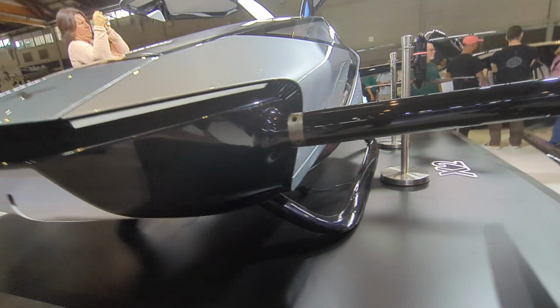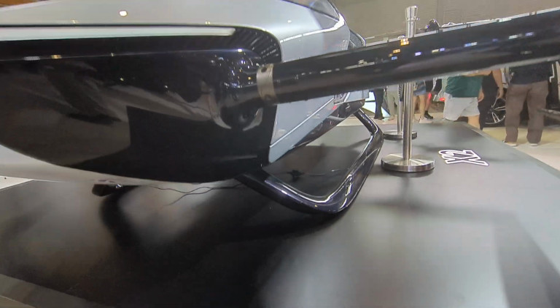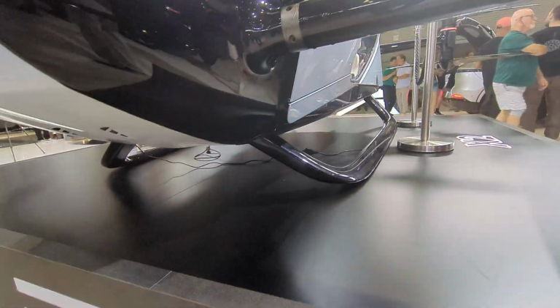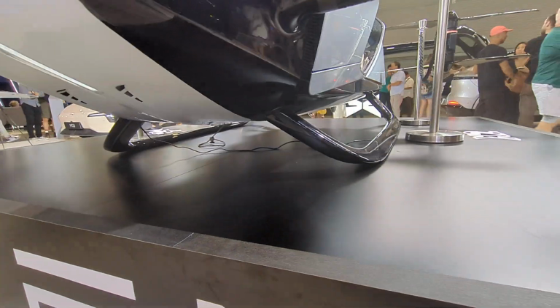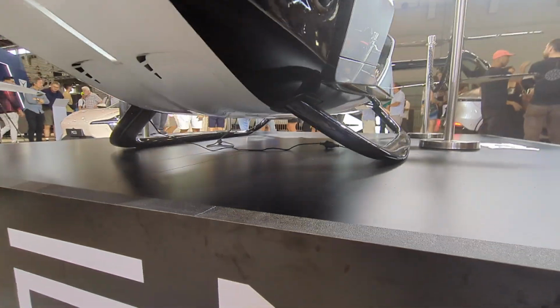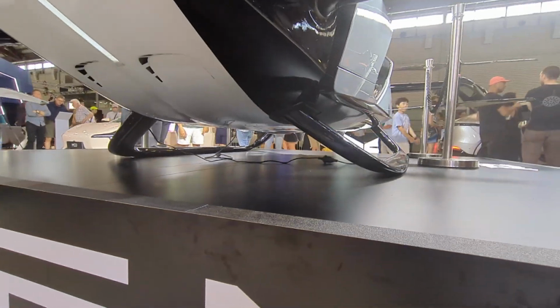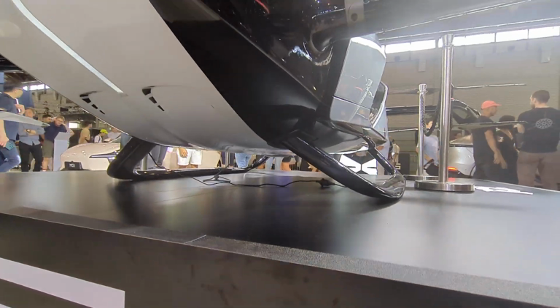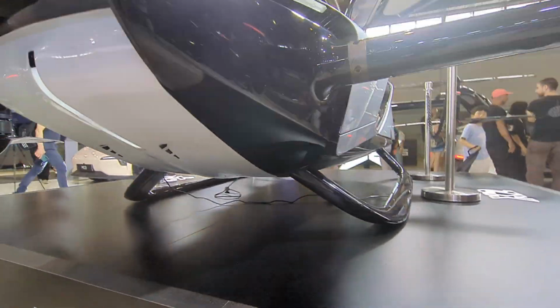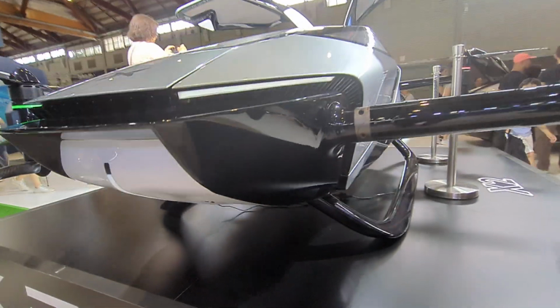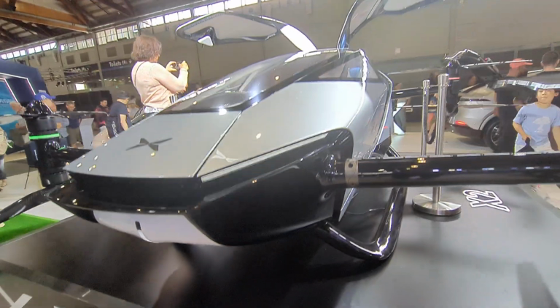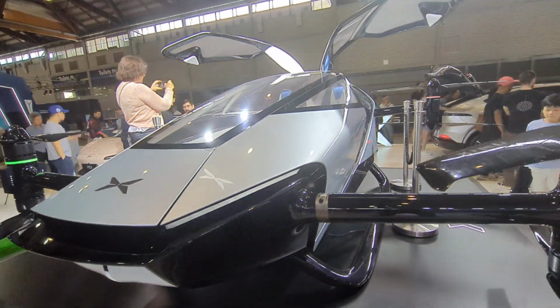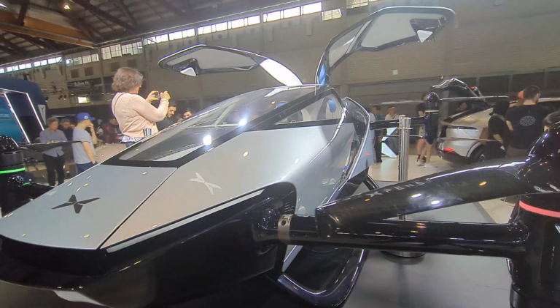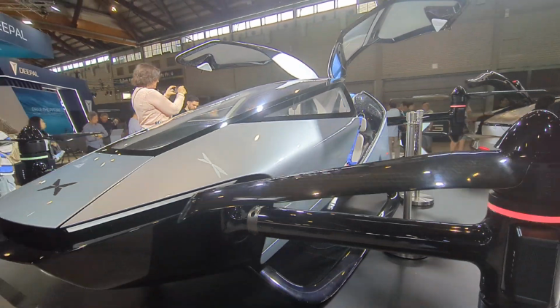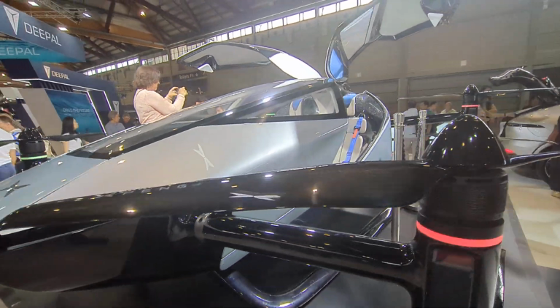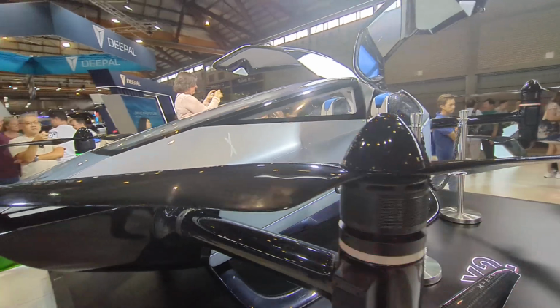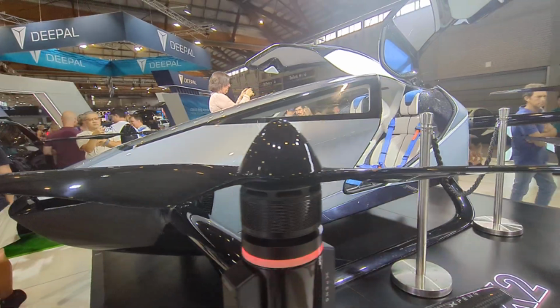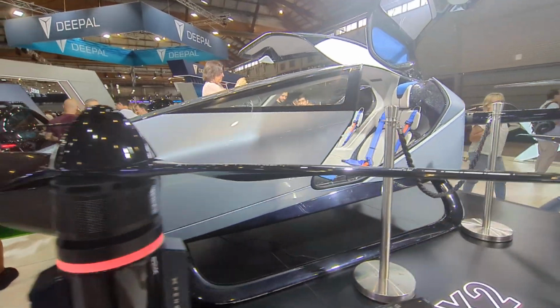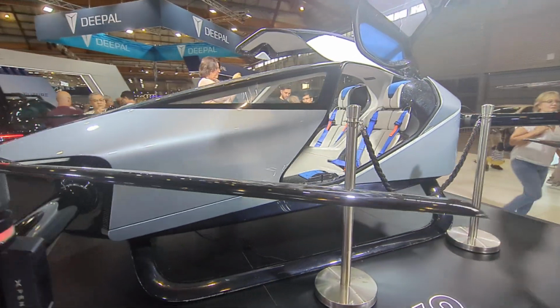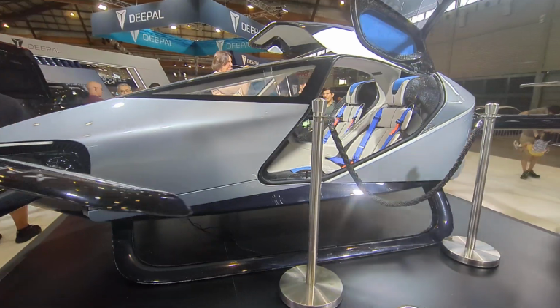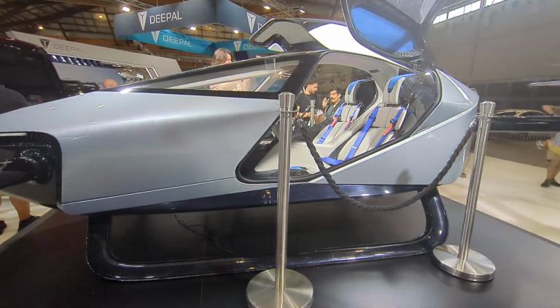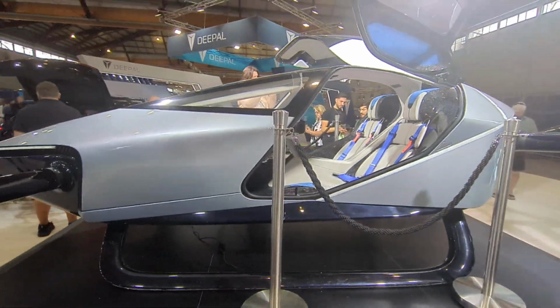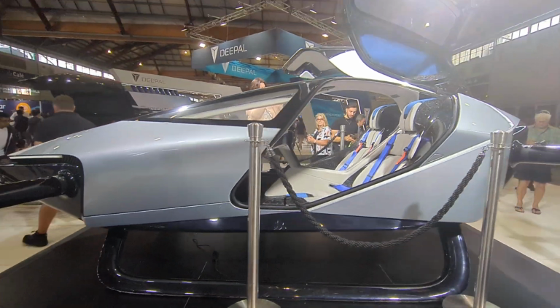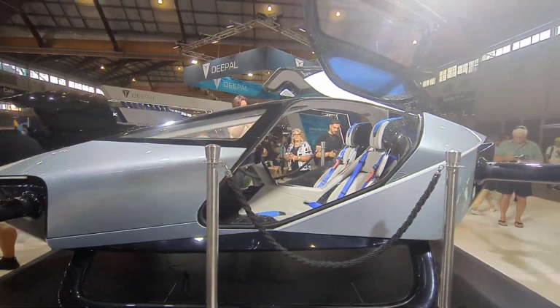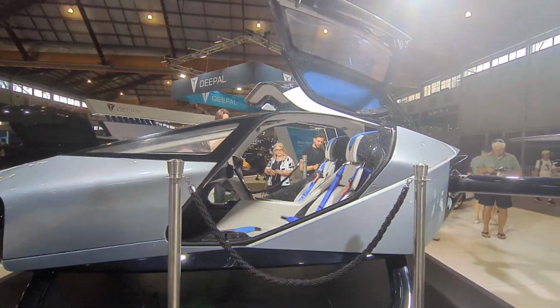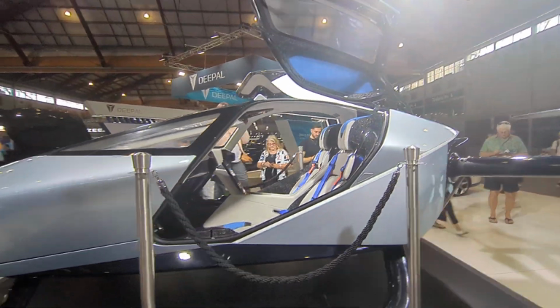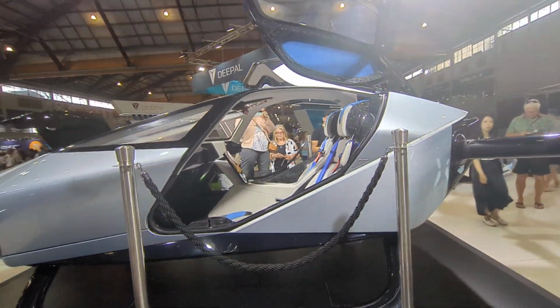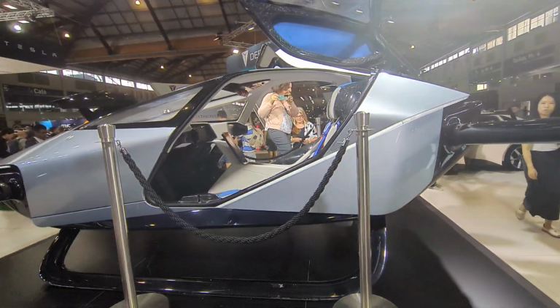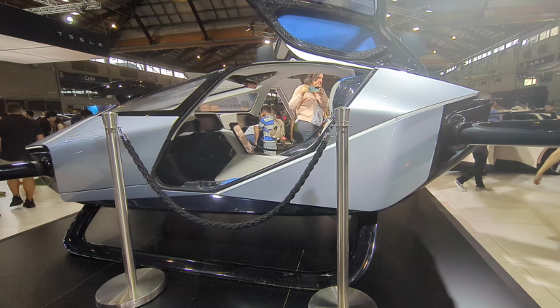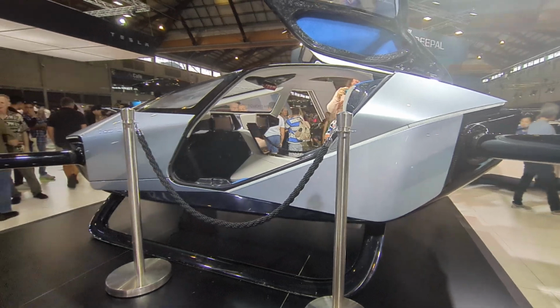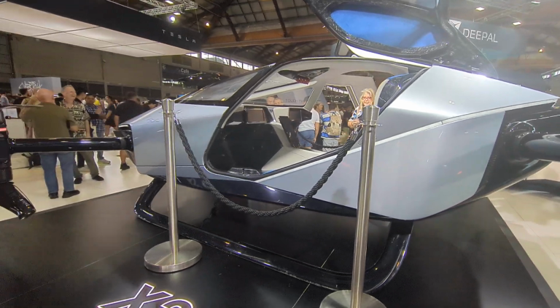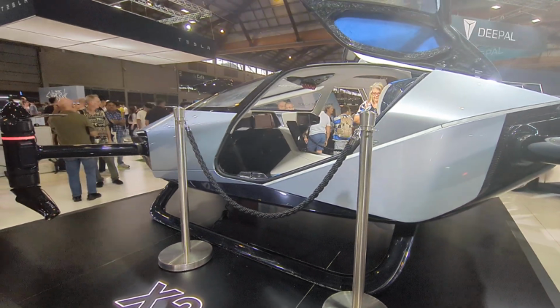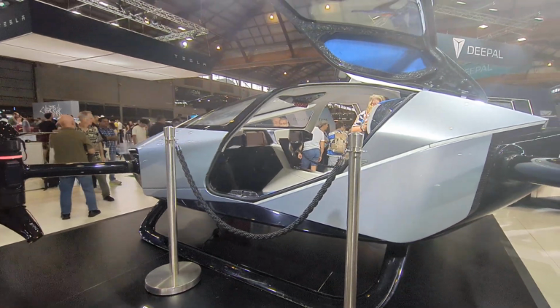The skids on the bottom are very nice — I'm liking that. But there you go: flying car. Of course it's not a car, it's just a quadcopter thing. Thoughts and comments down below.